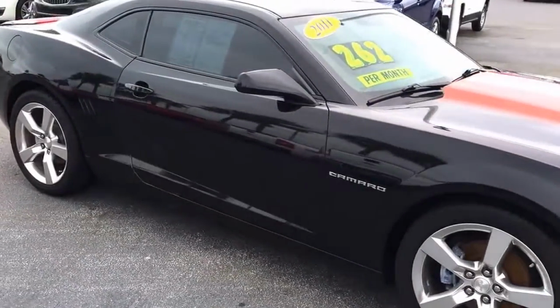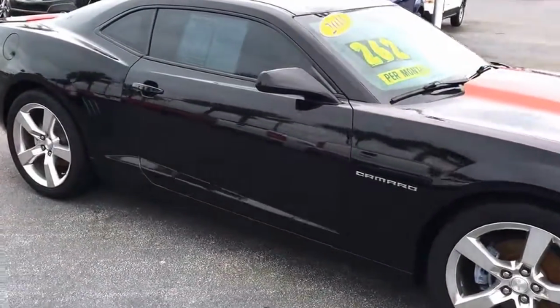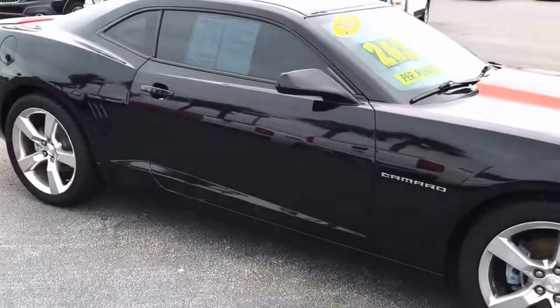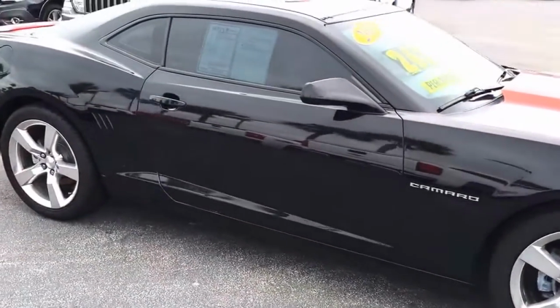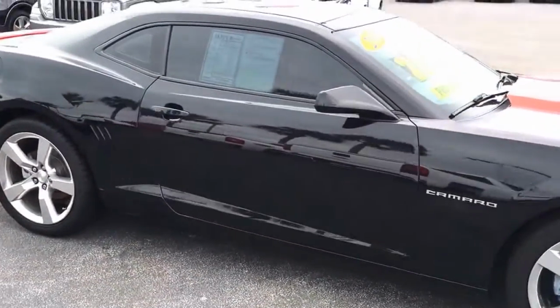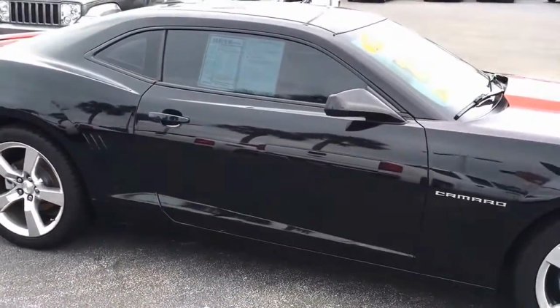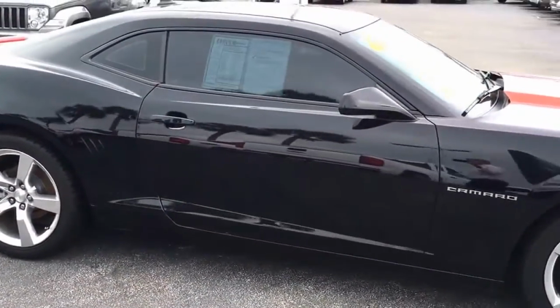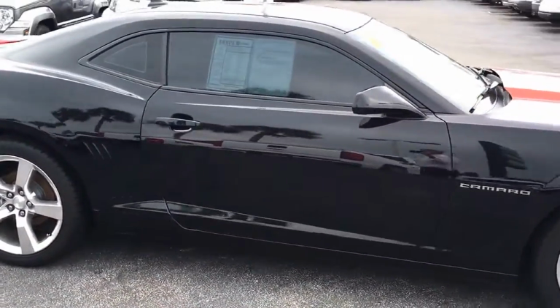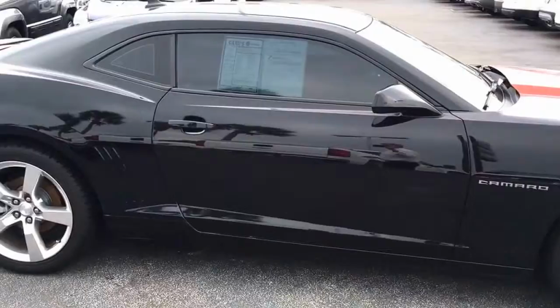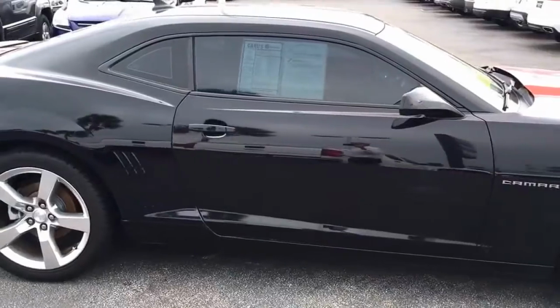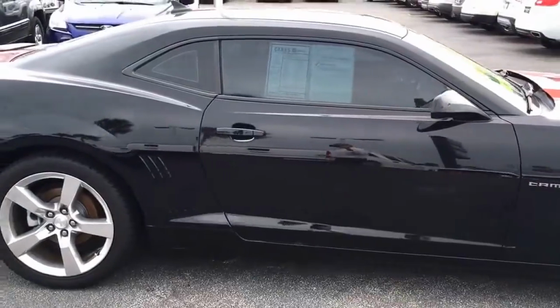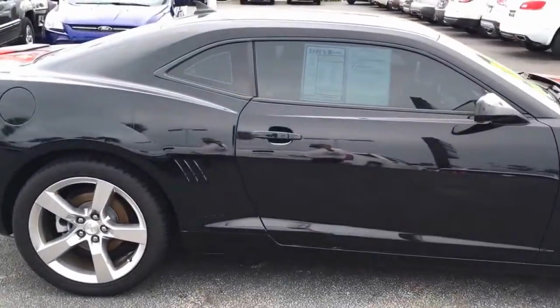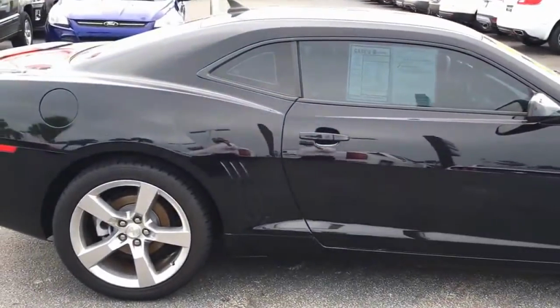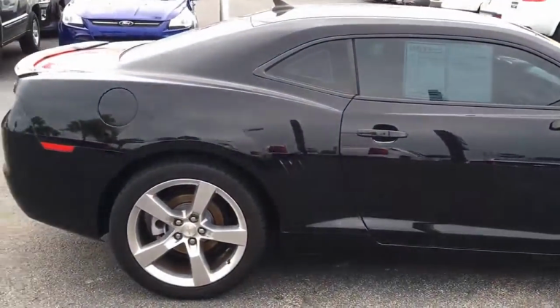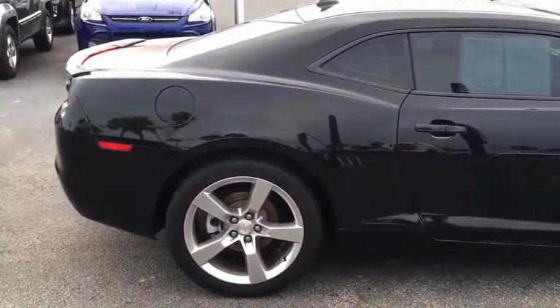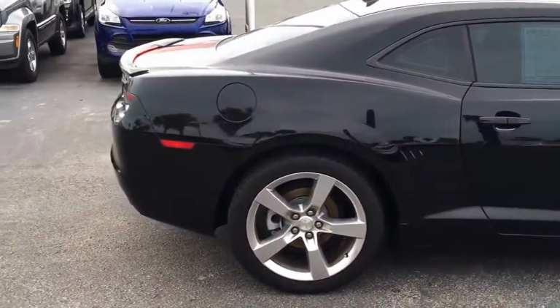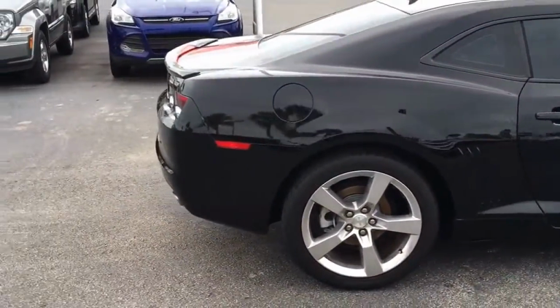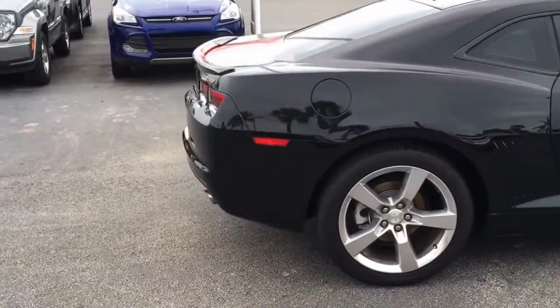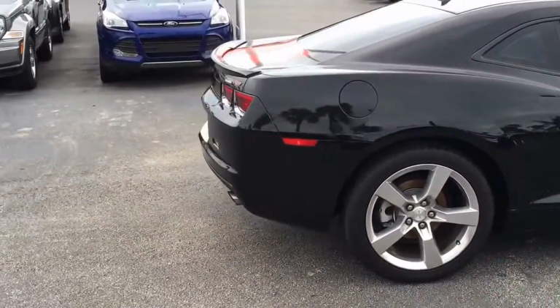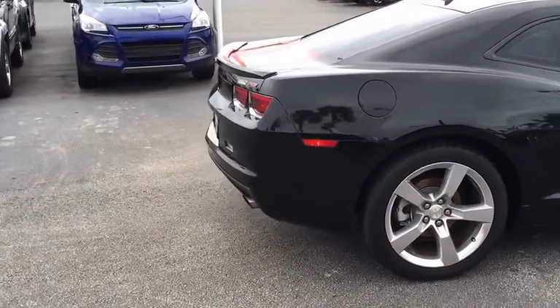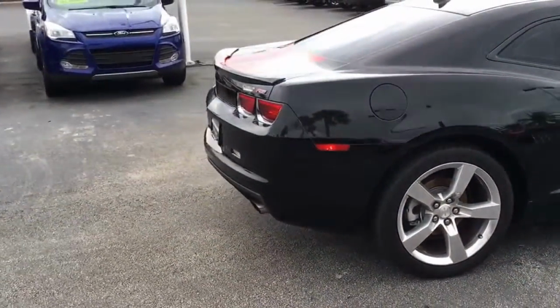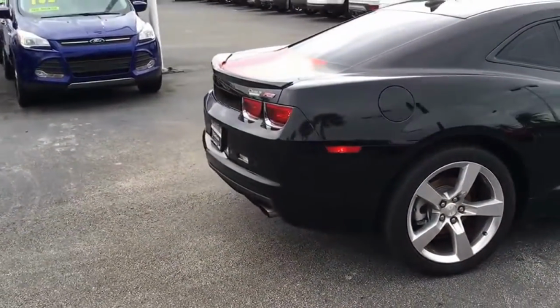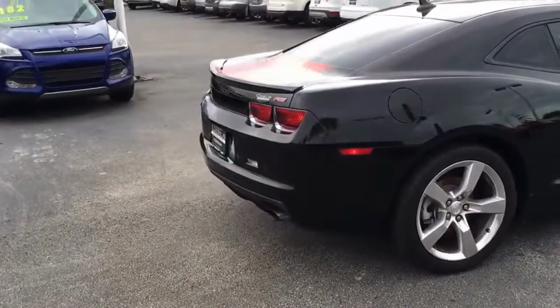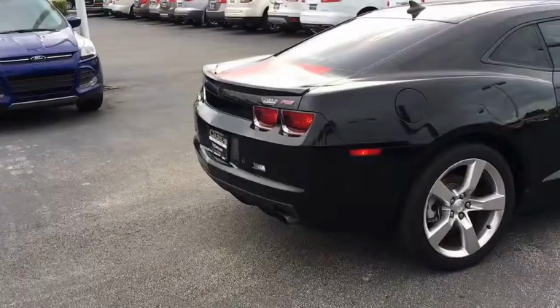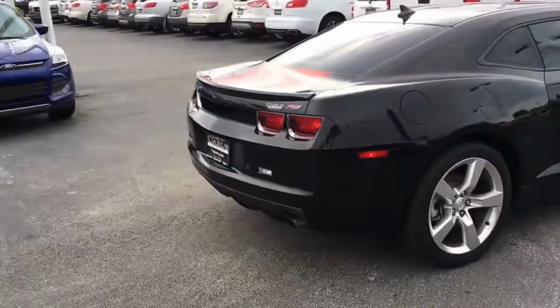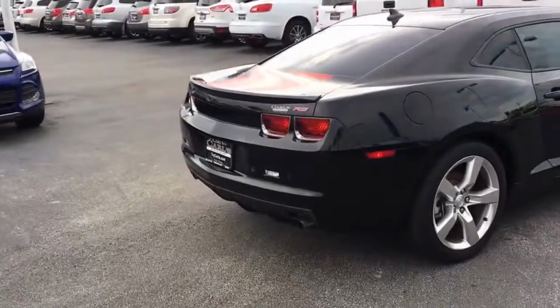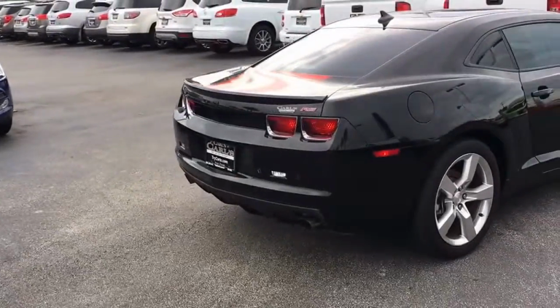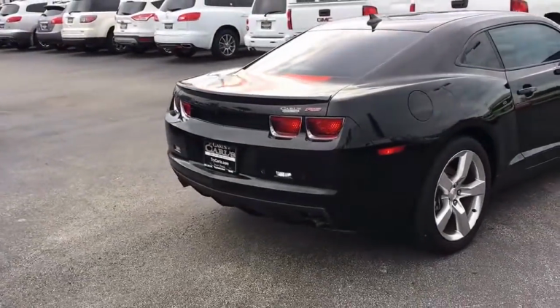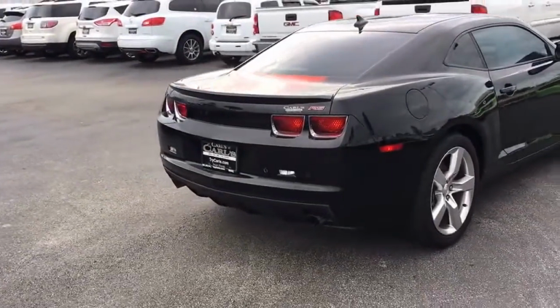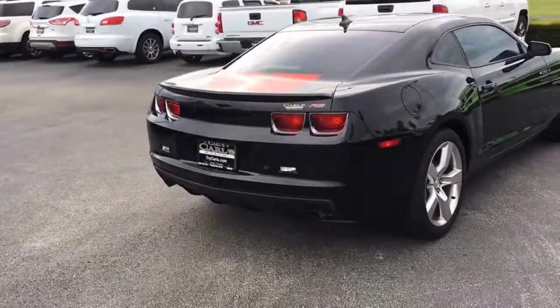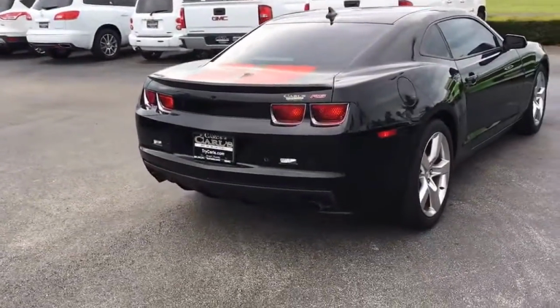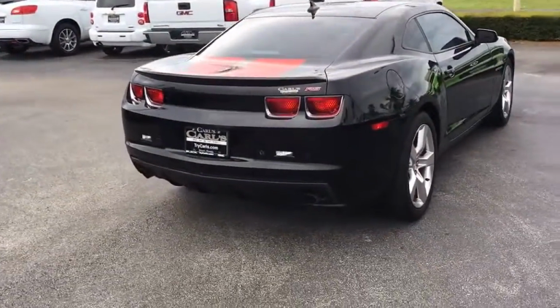This Camaro comes equipped with remote start. You can start your vehicle remotely up to 200 feet away with the key fob, or anywhere you have cell phone service with the free remote link app.